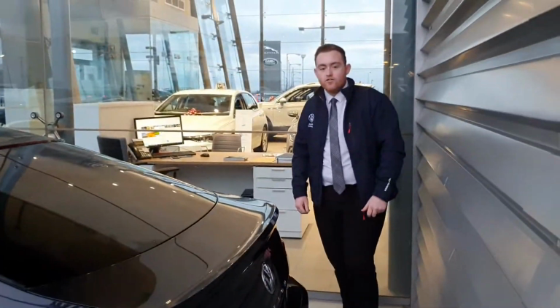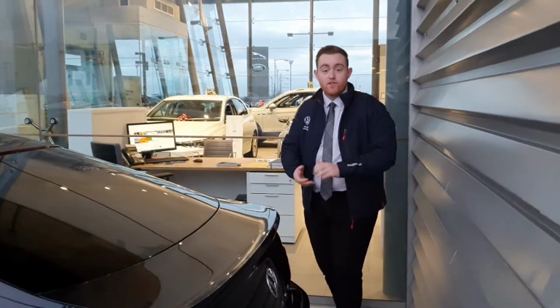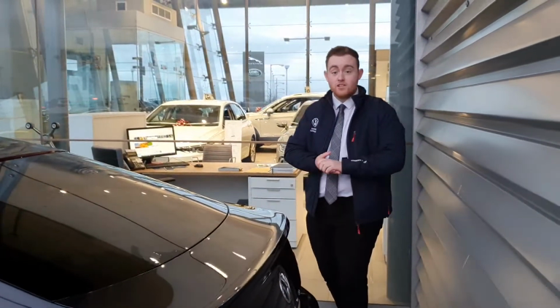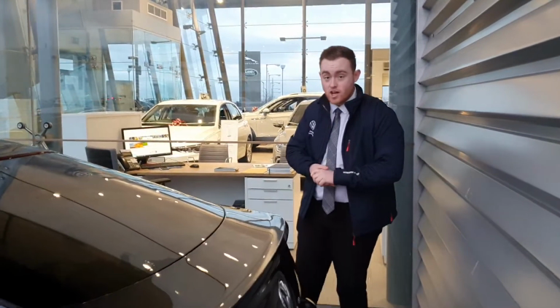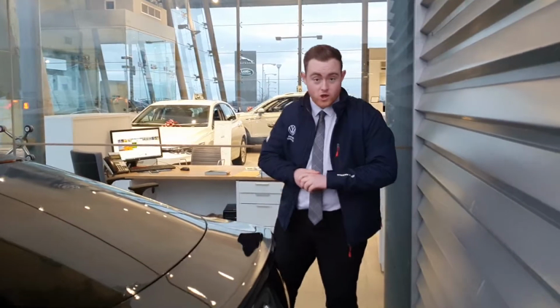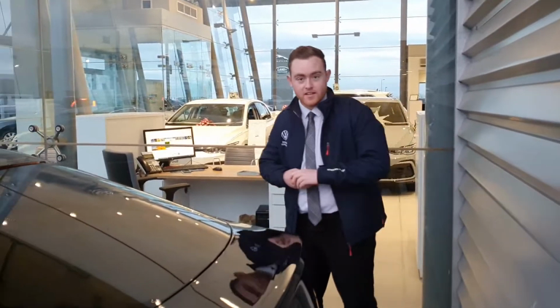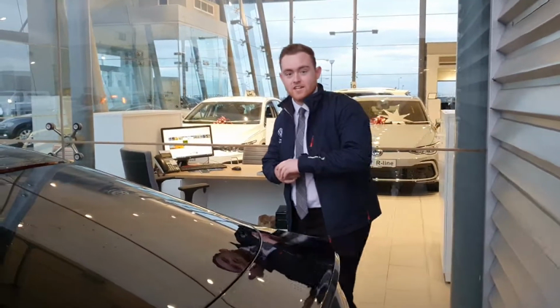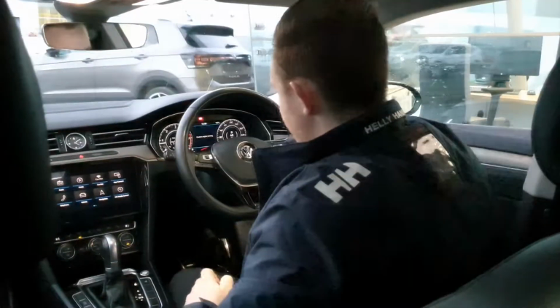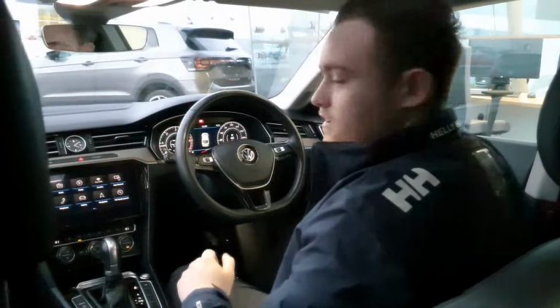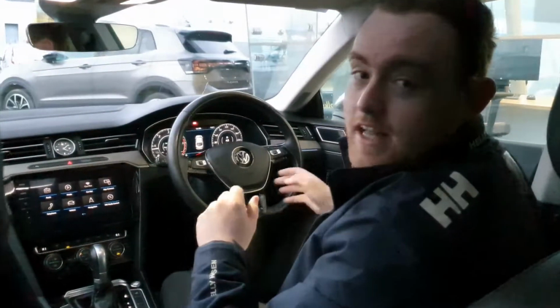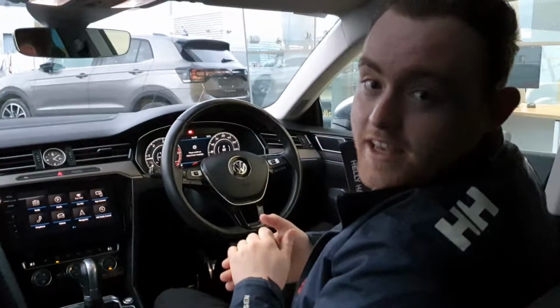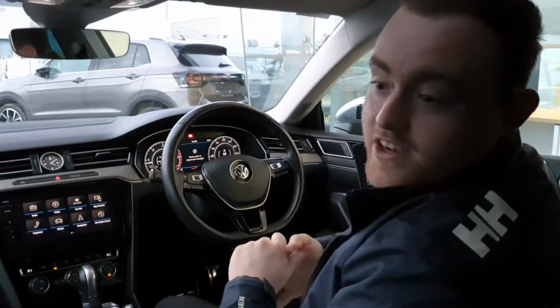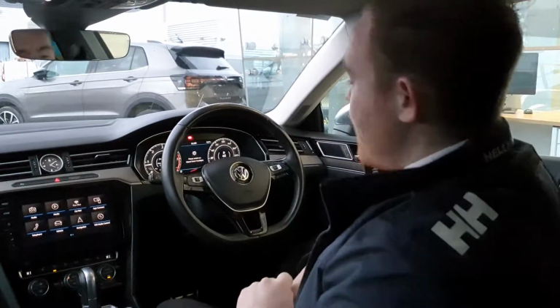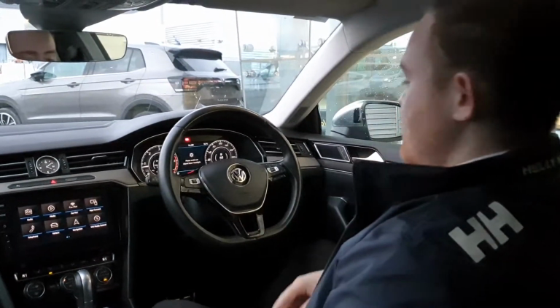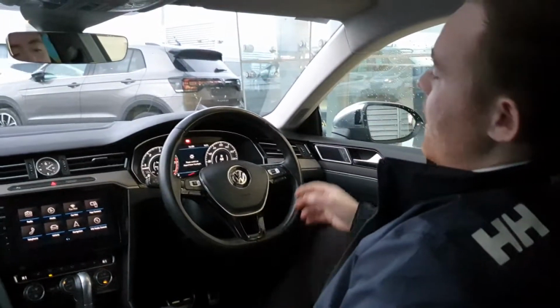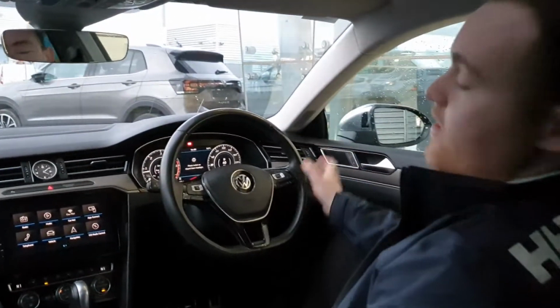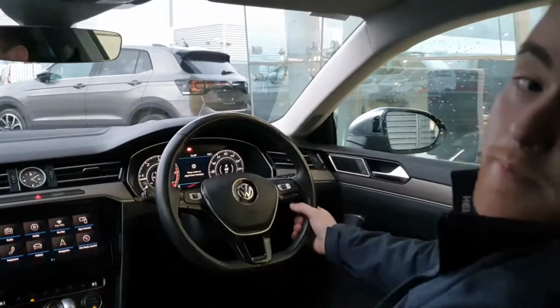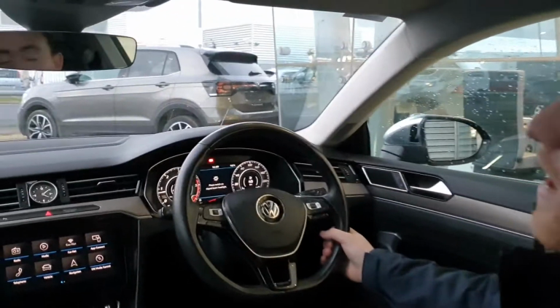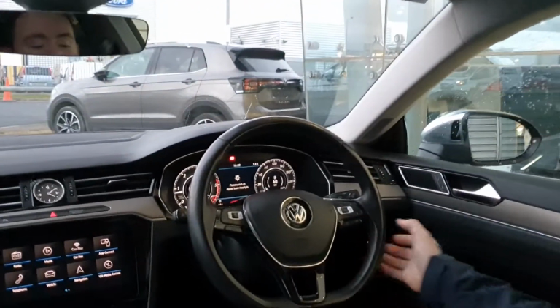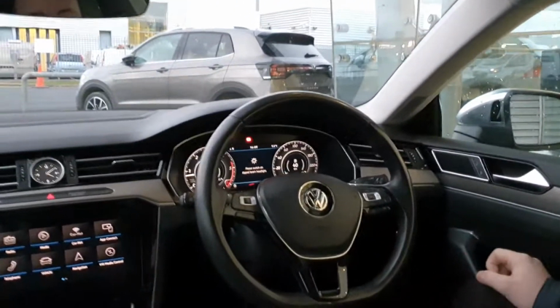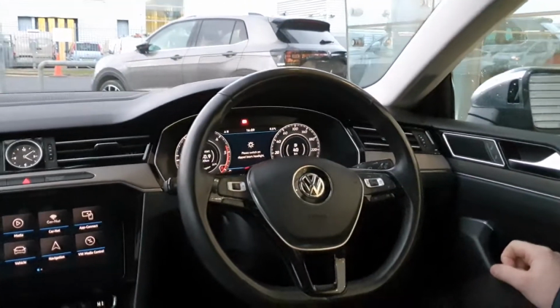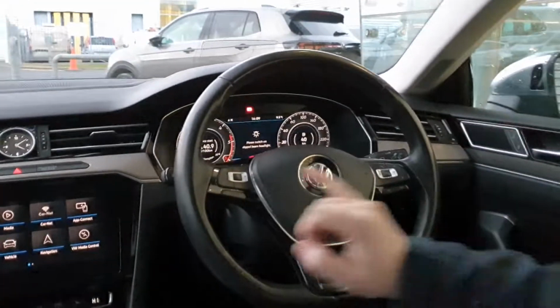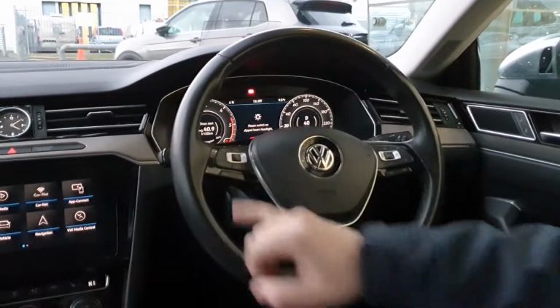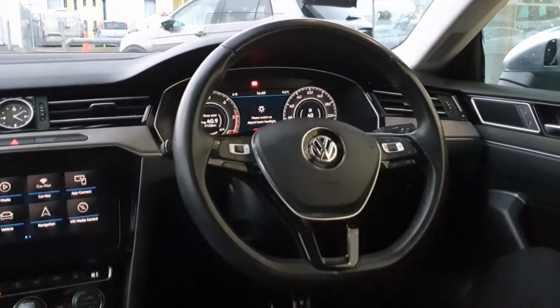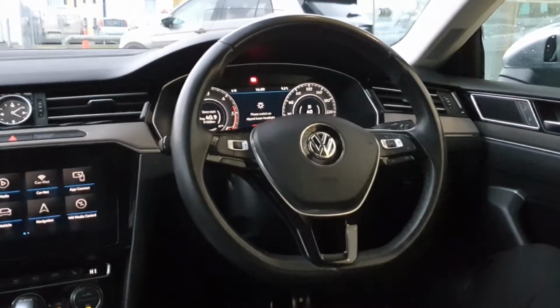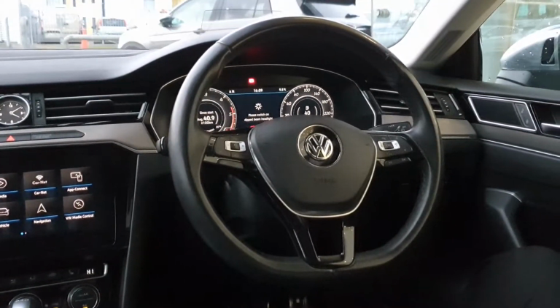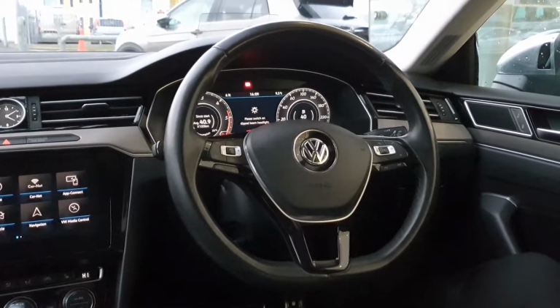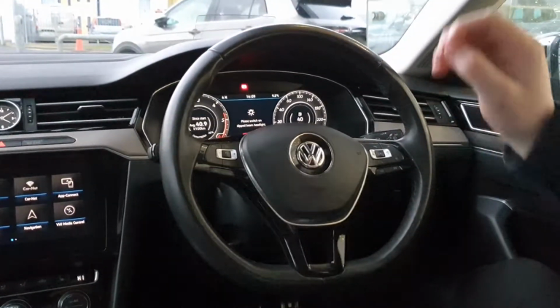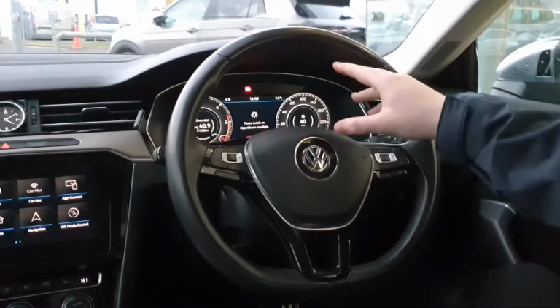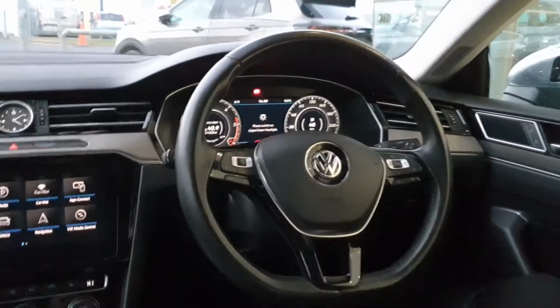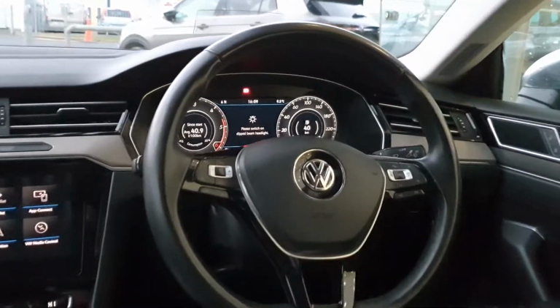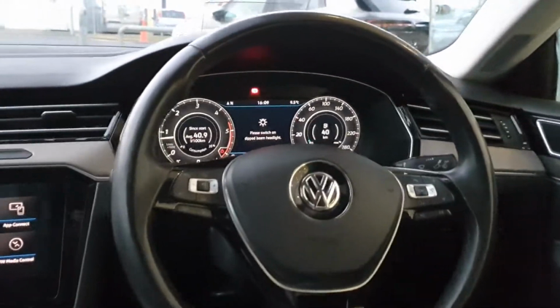If you follow me to the driver's cockpit I'll show you a few things. Inside the car you have your leather wrapped flat bottom multi-function steering wheel with your cruise control option, and a lovely digital cockpit as well.